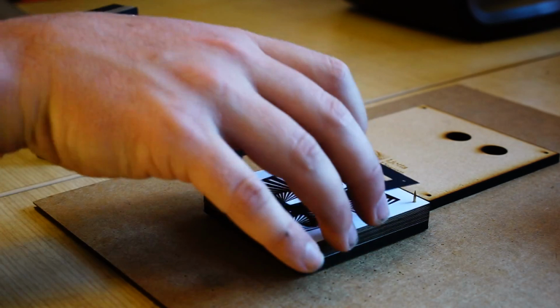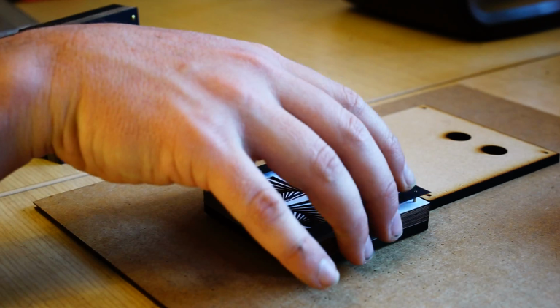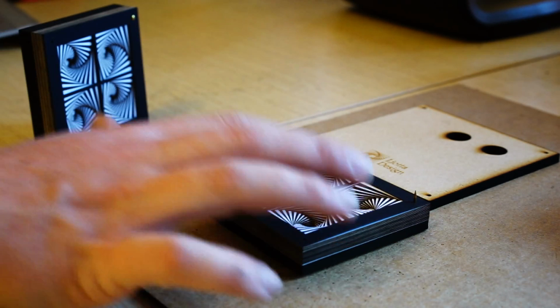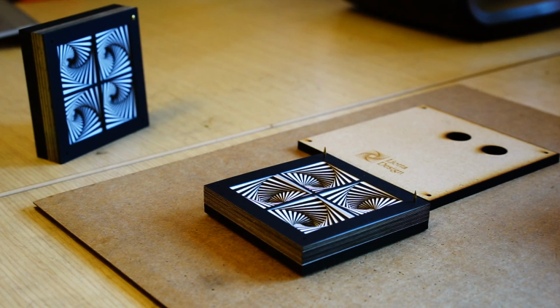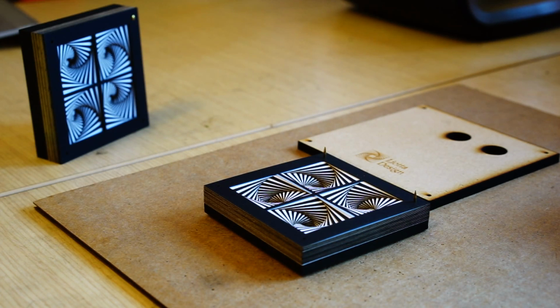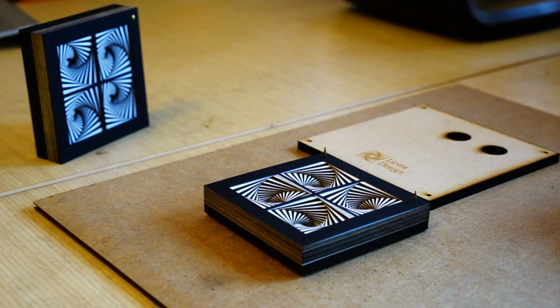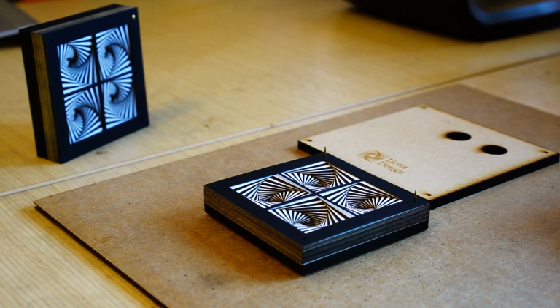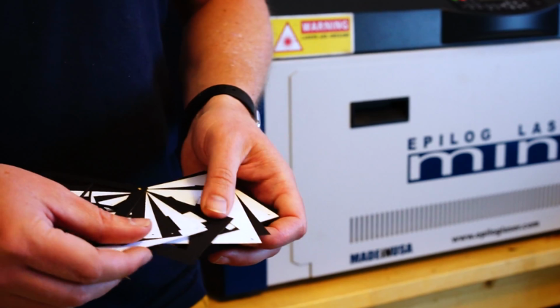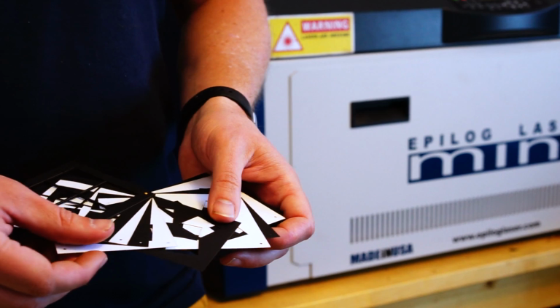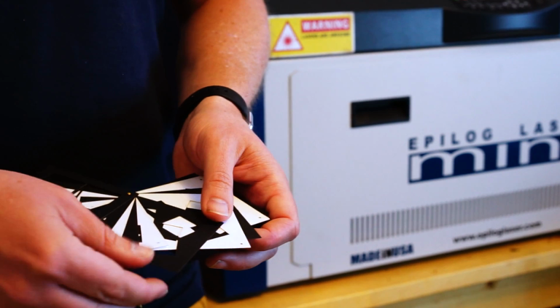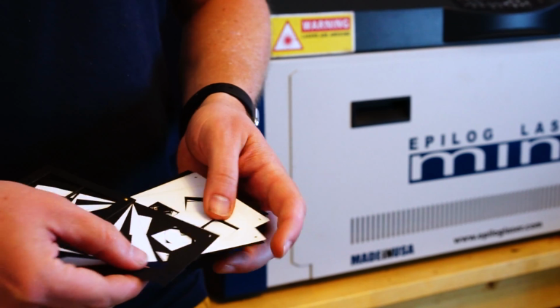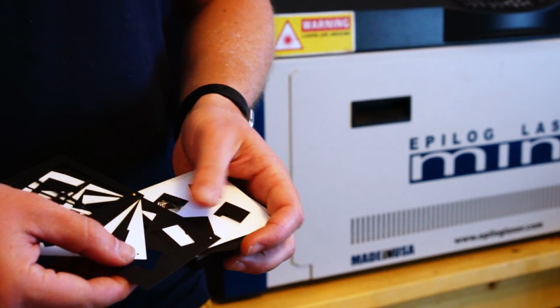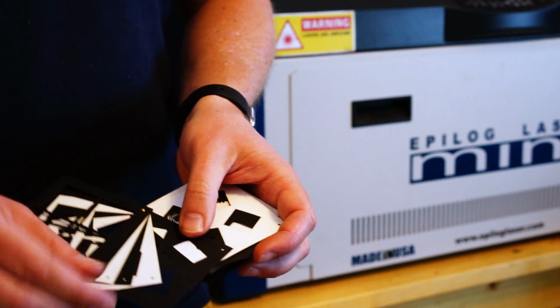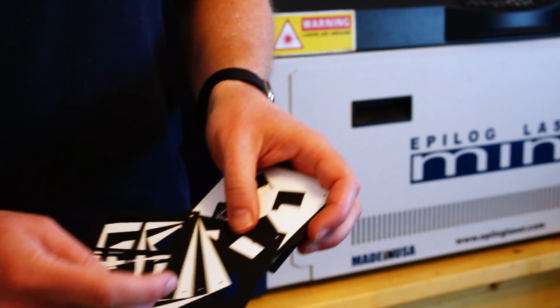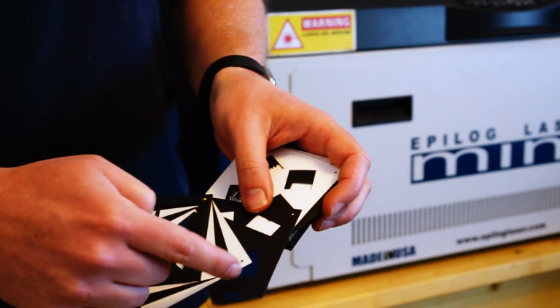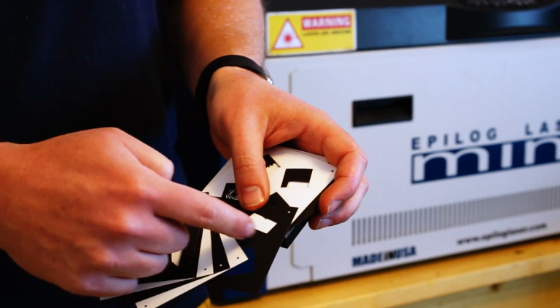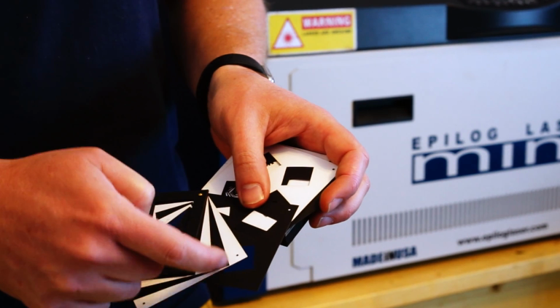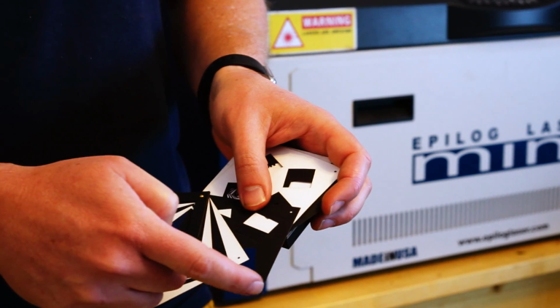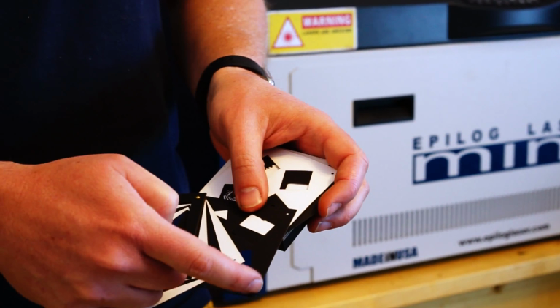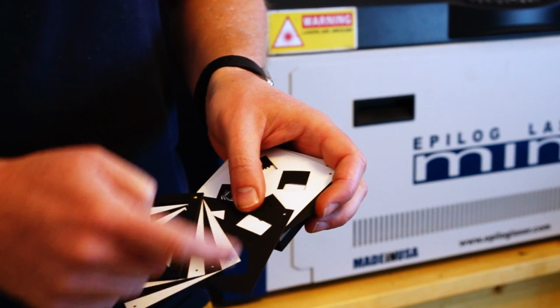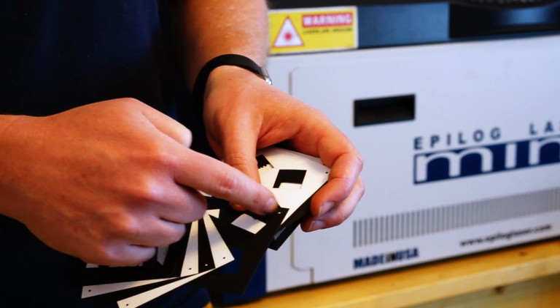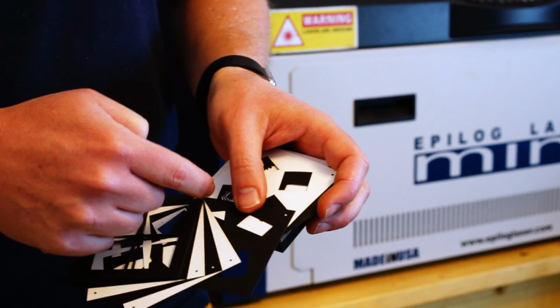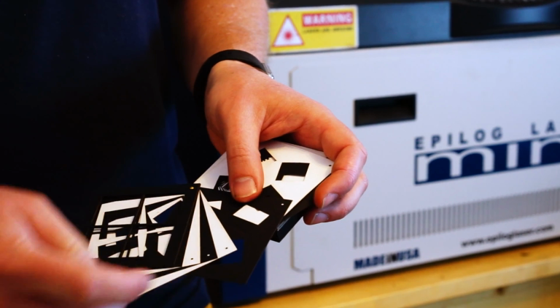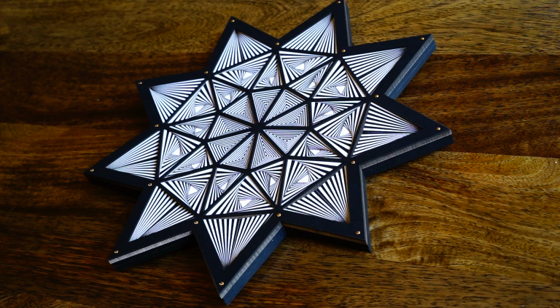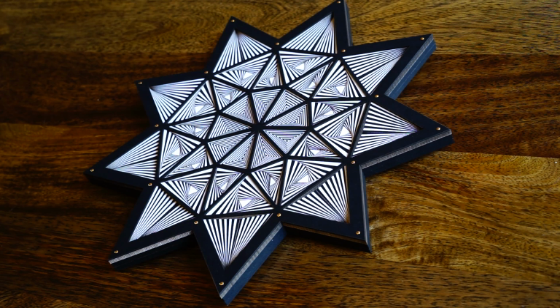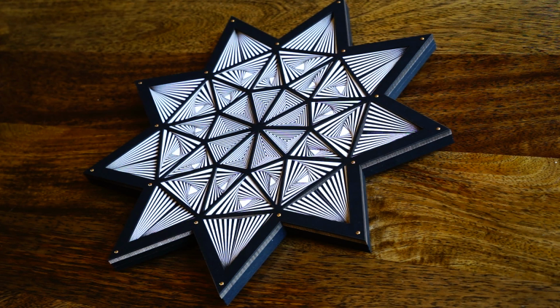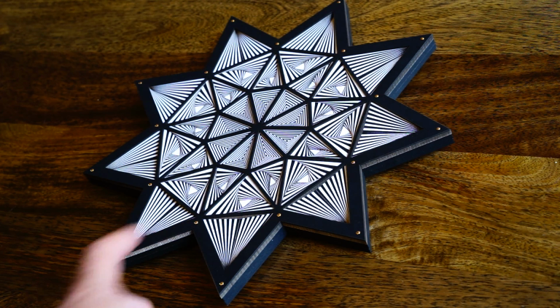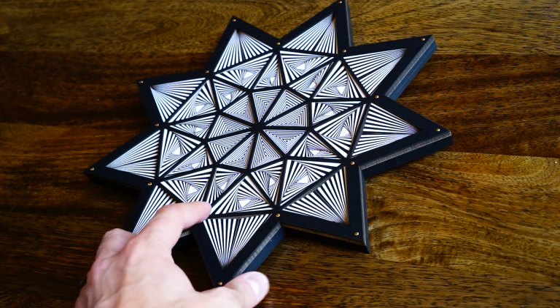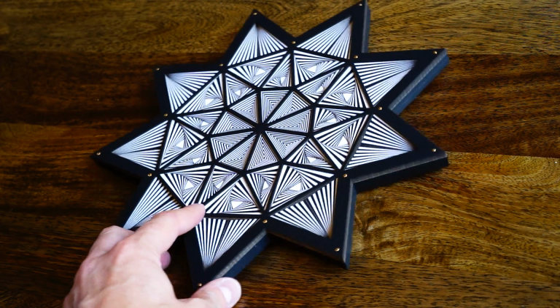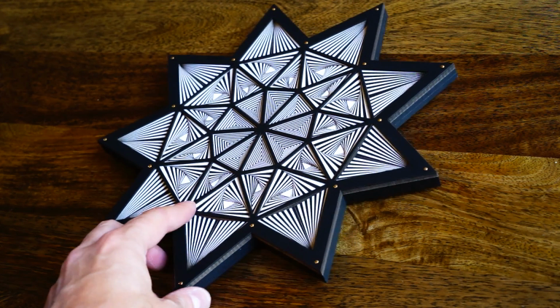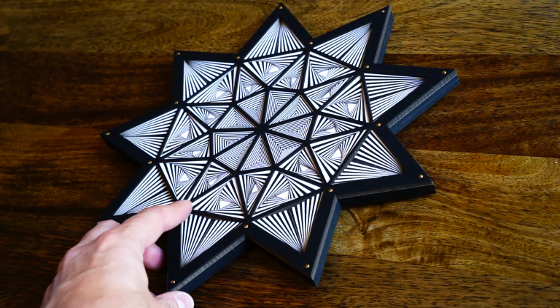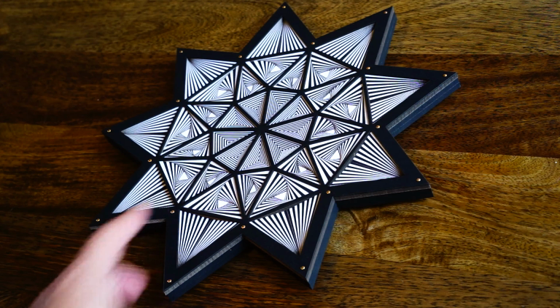After cutting out all the different layers on the laser cutter, we end up with a collection of sheets. Each sheet has had both the pattern cut out and also alignment holes in each corner. That allows us to then stack all the different layers together.